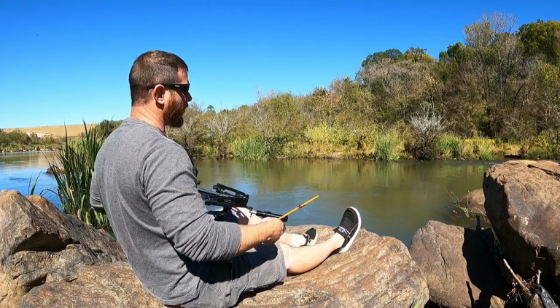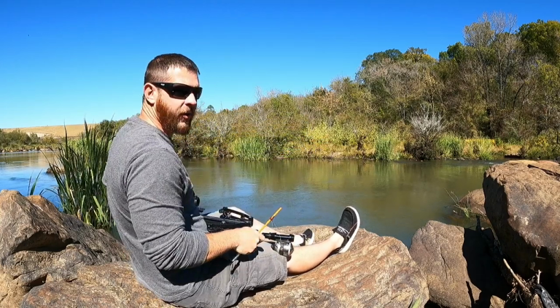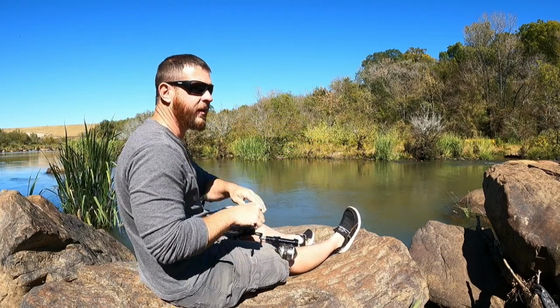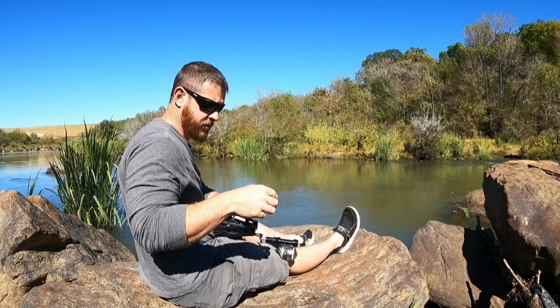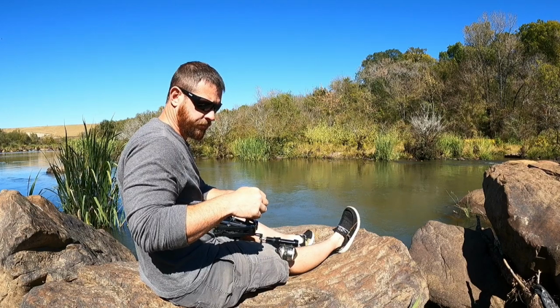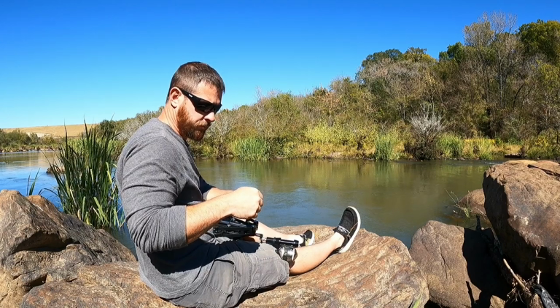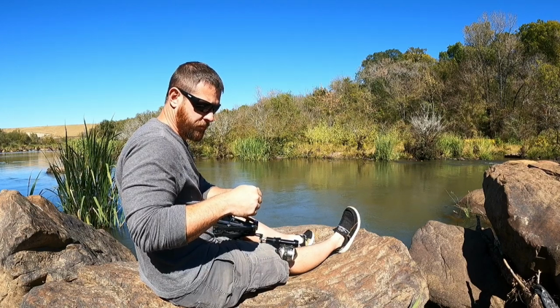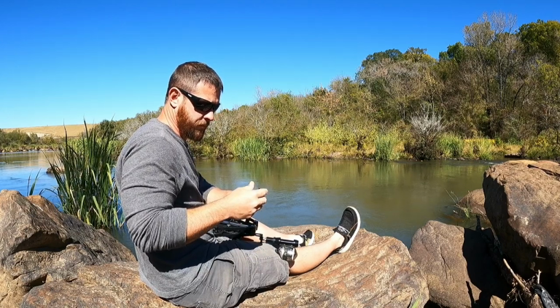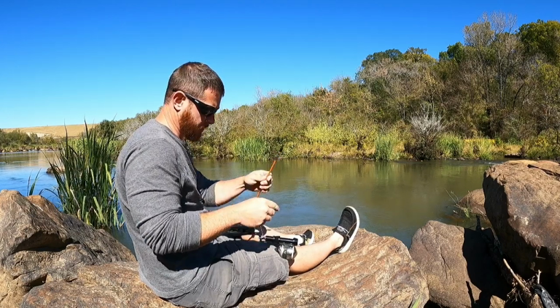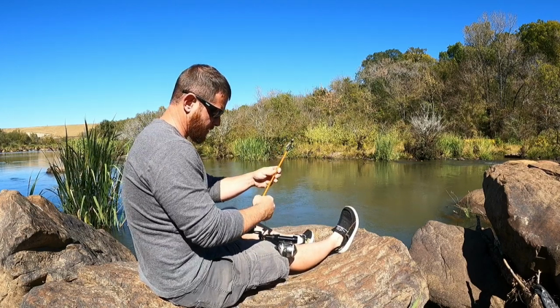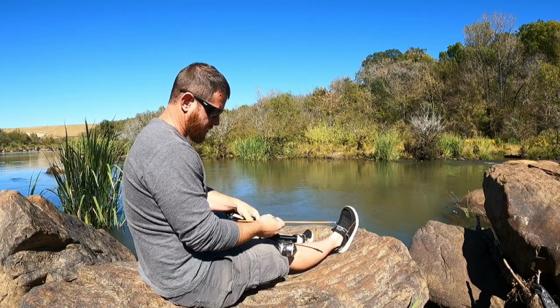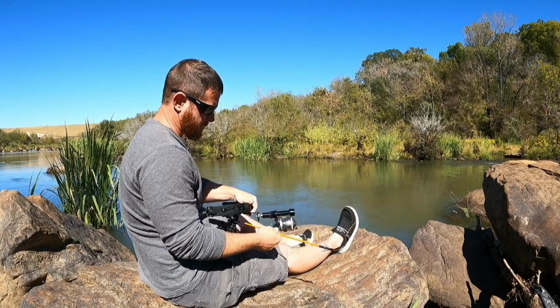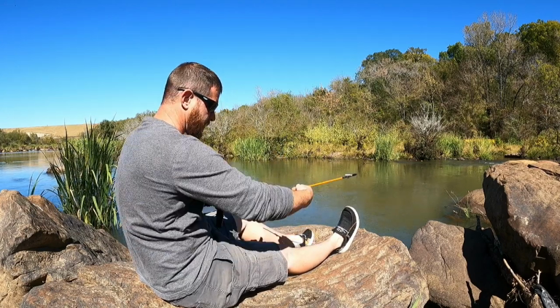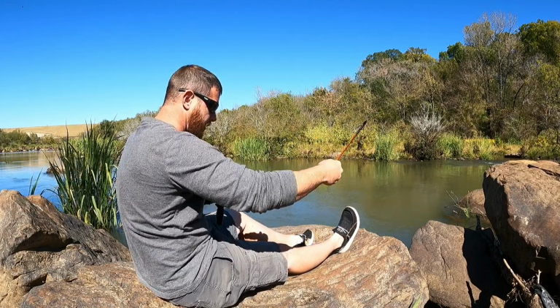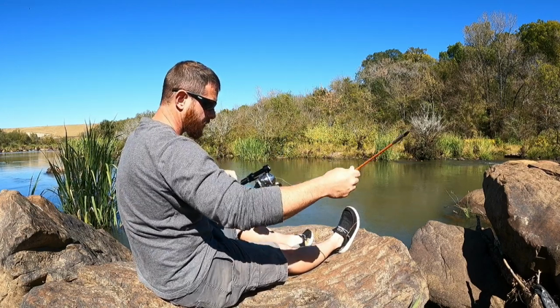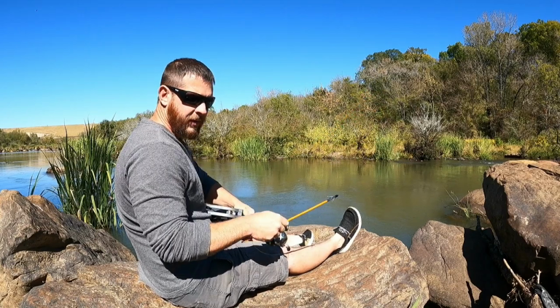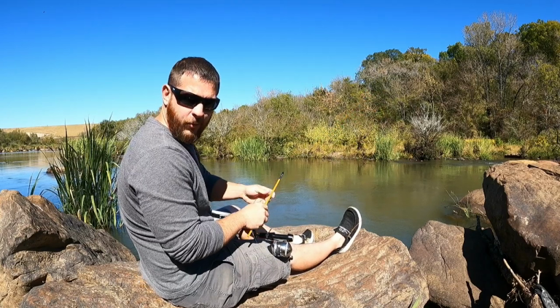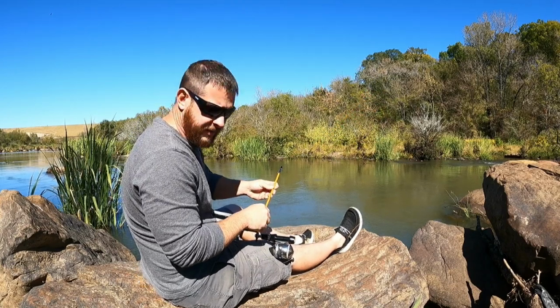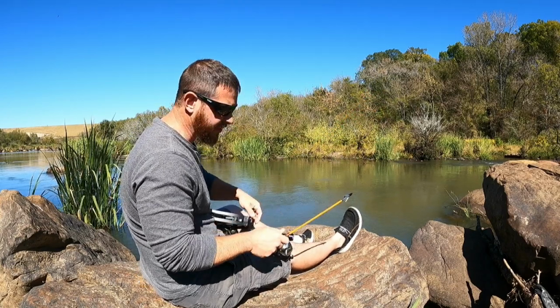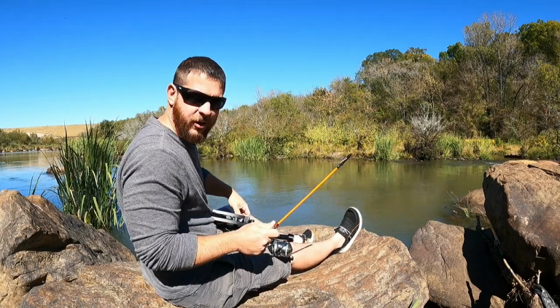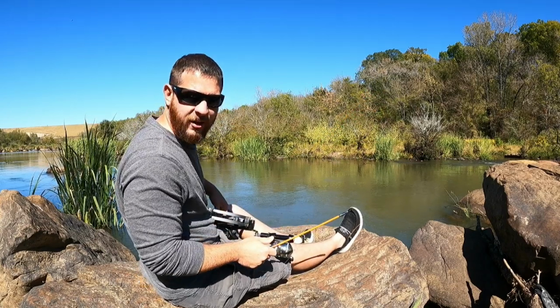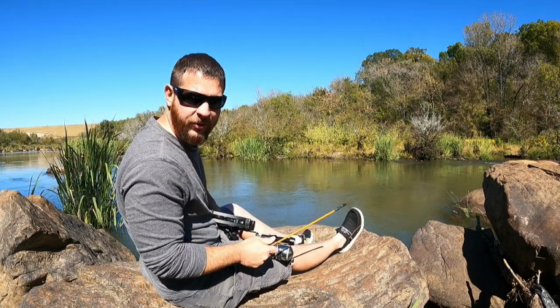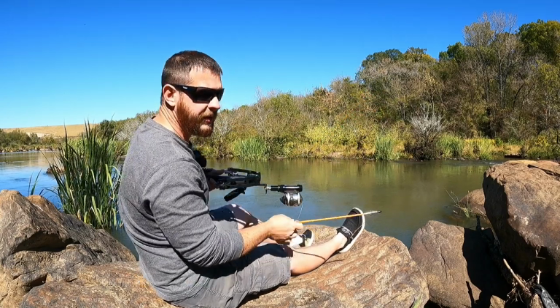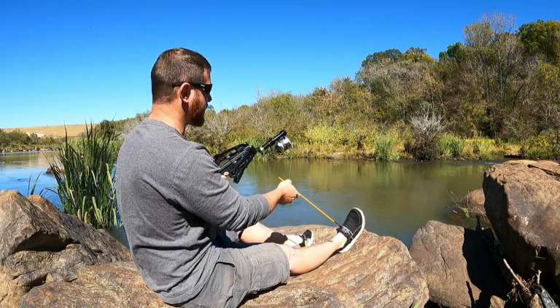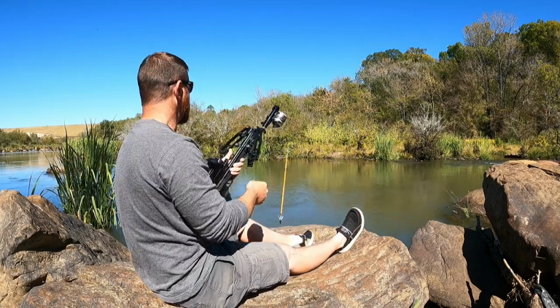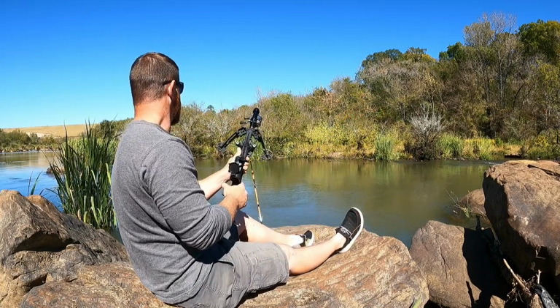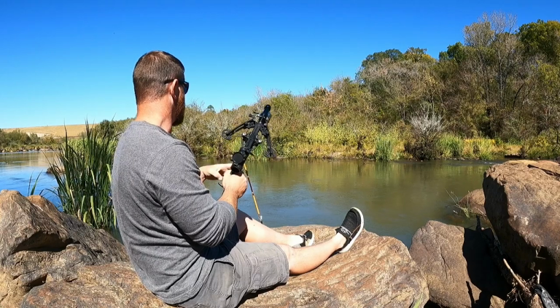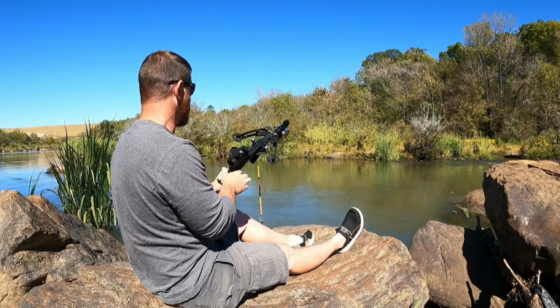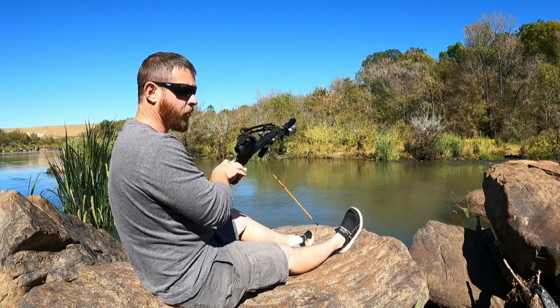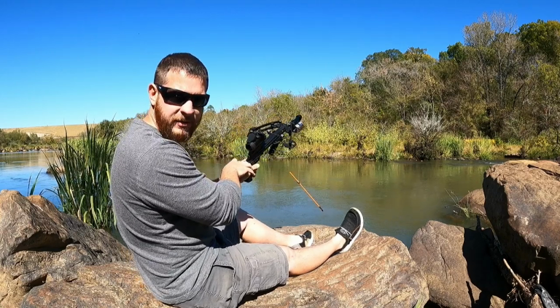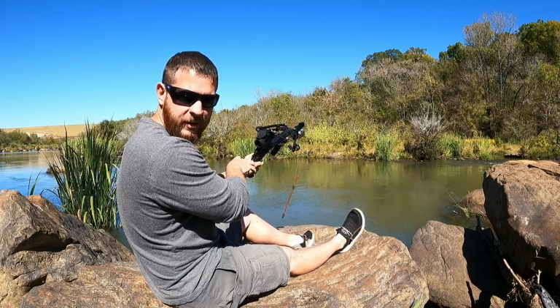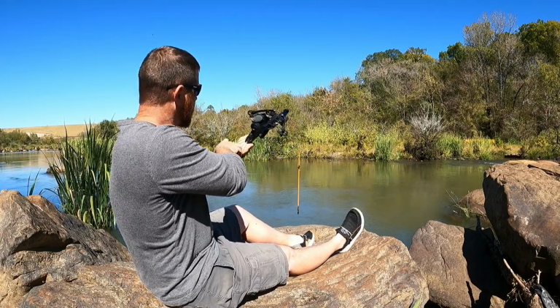Dog gone it. I never would have guessed that — I figured that arrow would have shot all the way through him. We'll wait here and see if we can get another one.